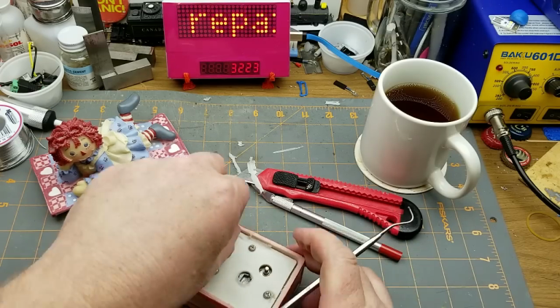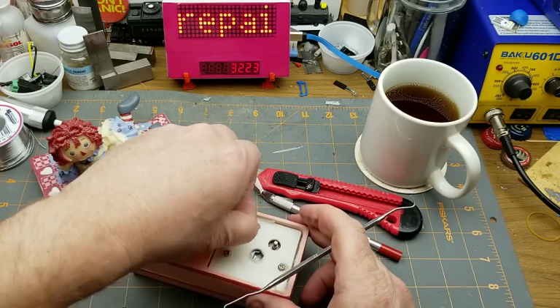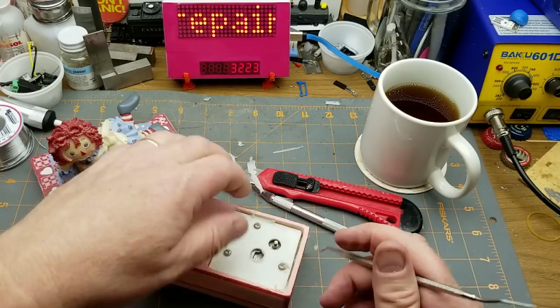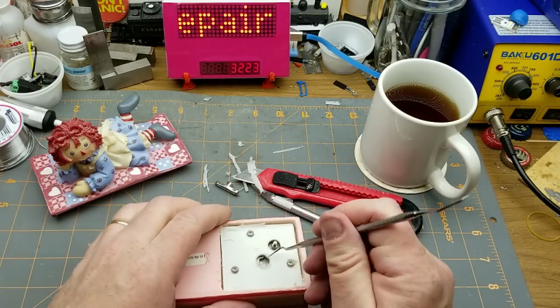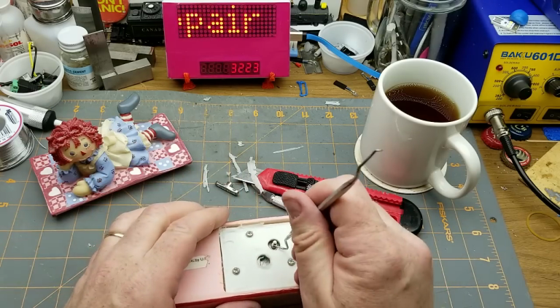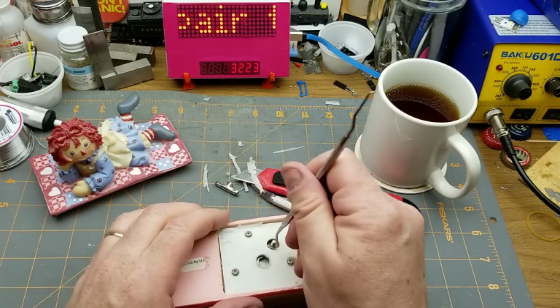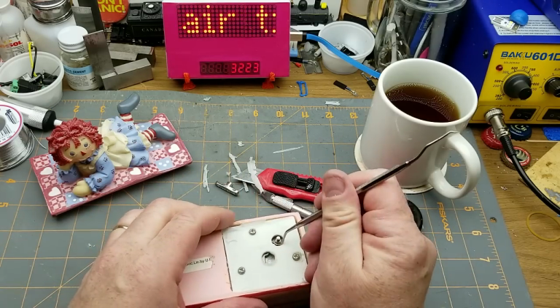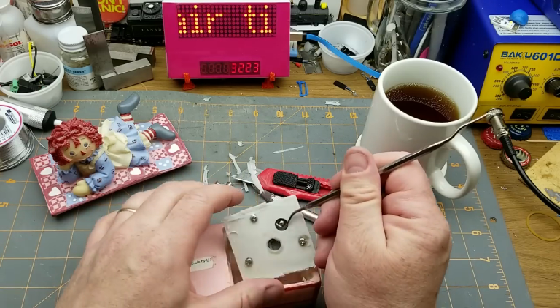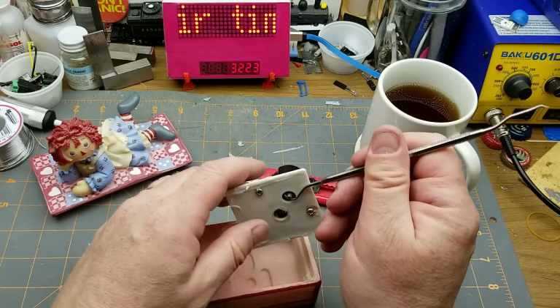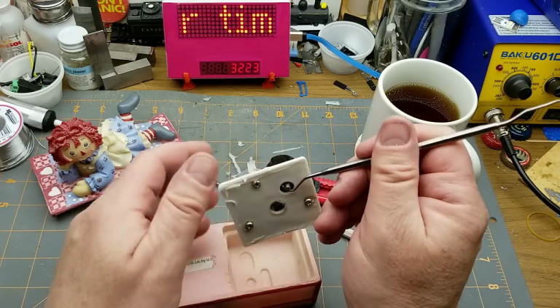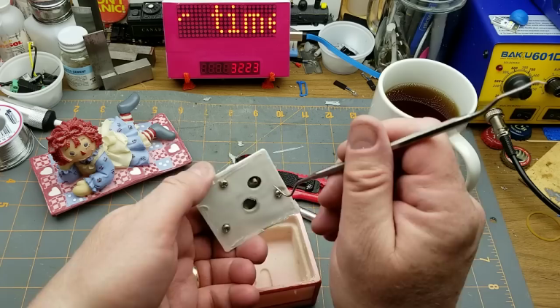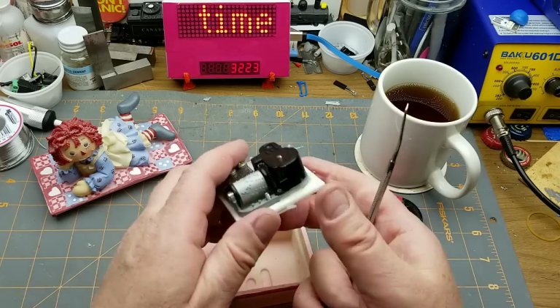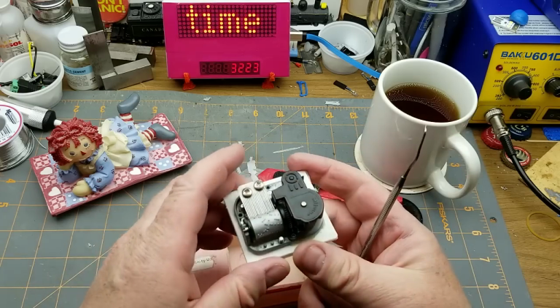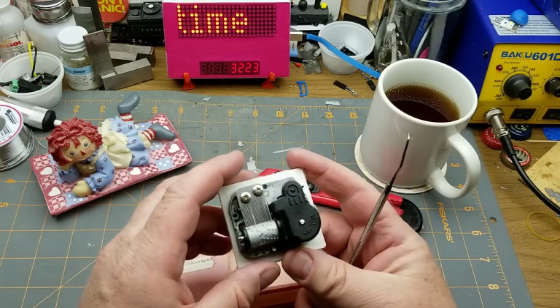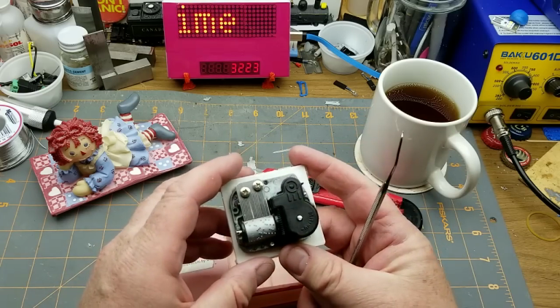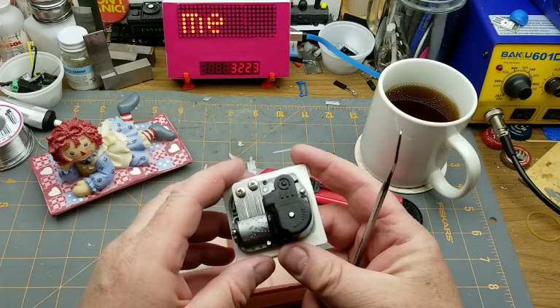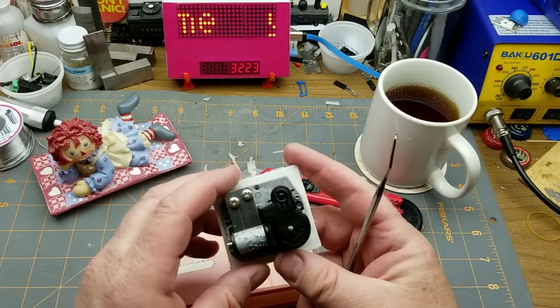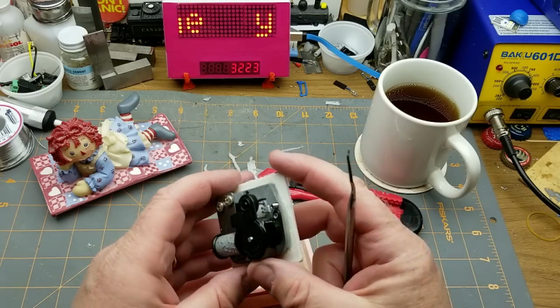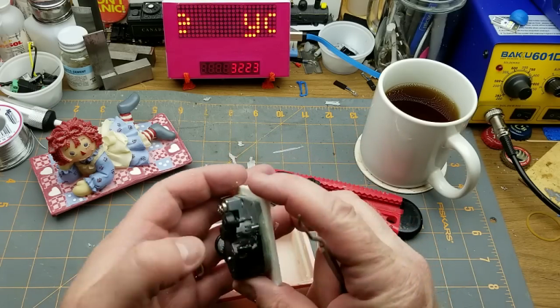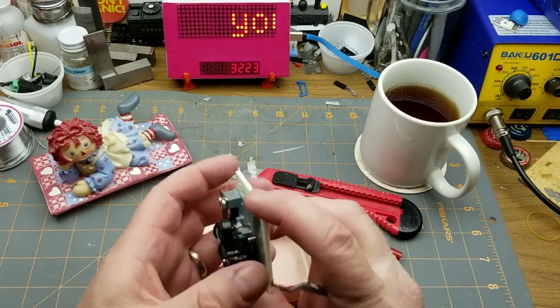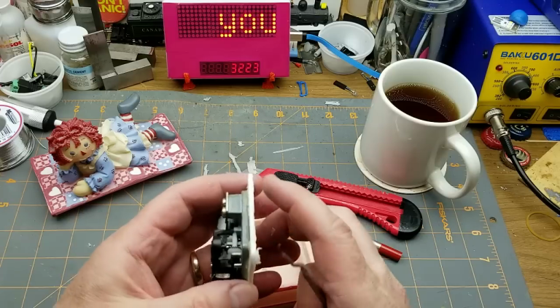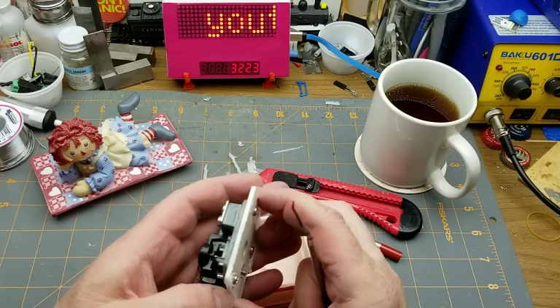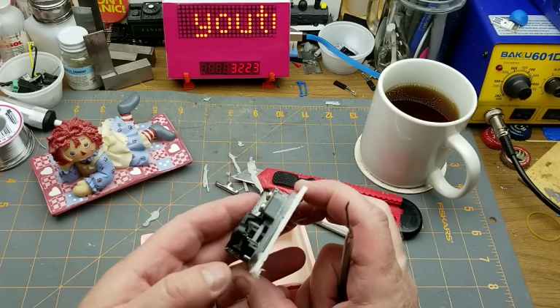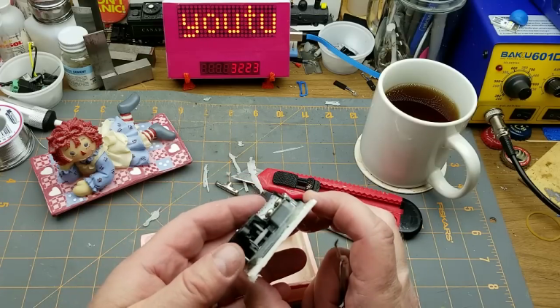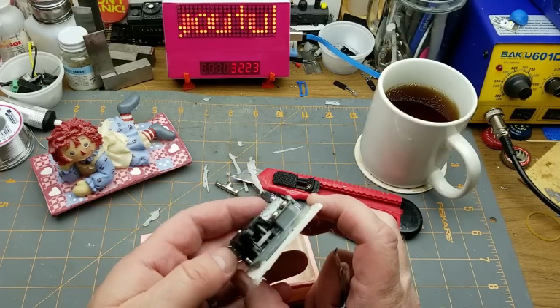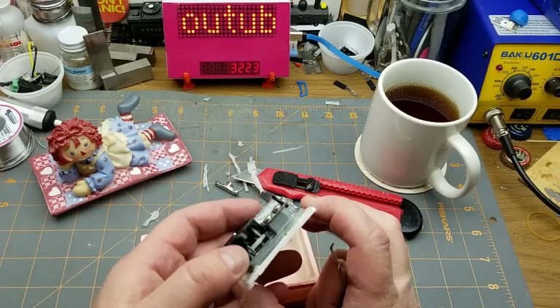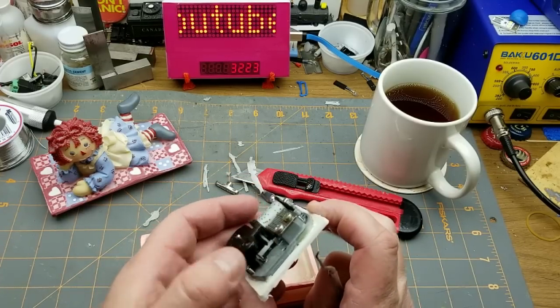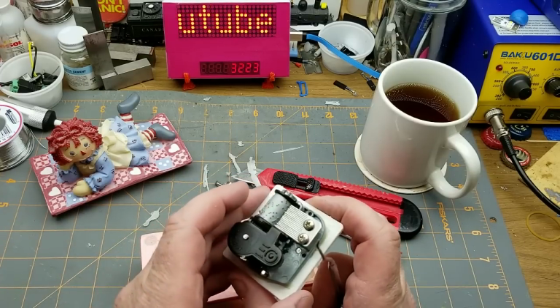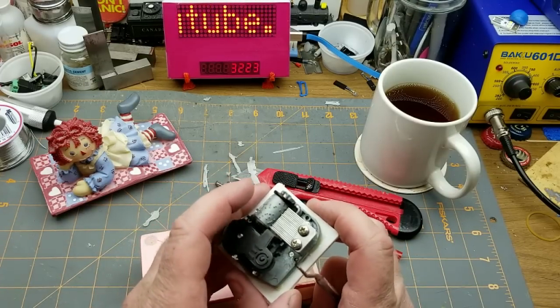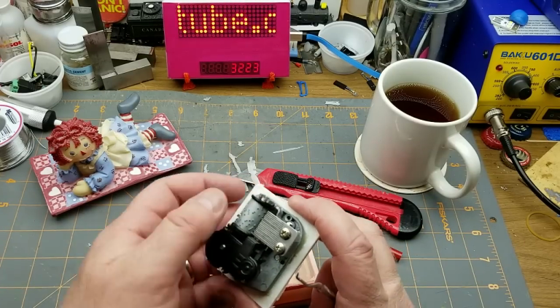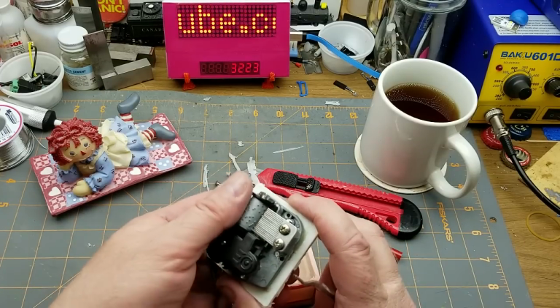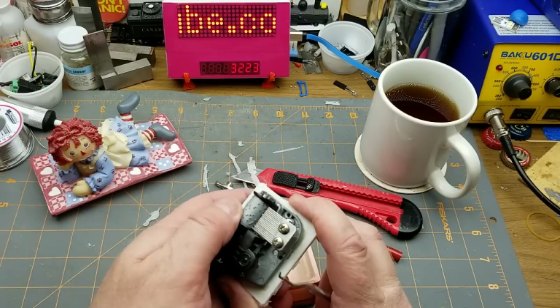There we go — one music box mechanism. Now I have to figure out what's going on.